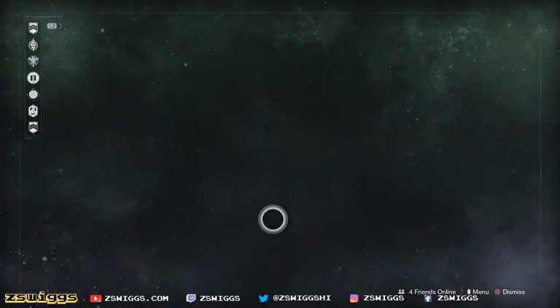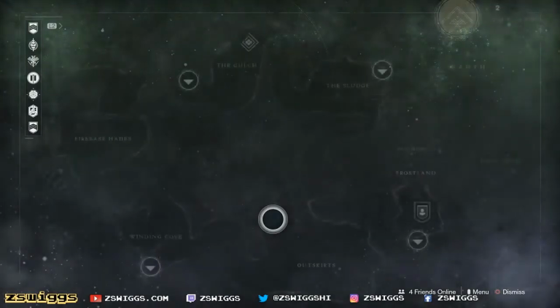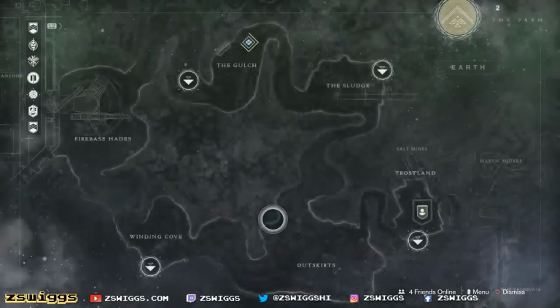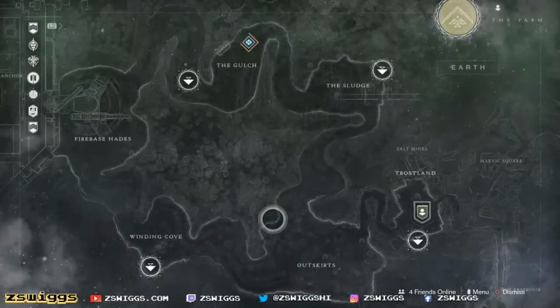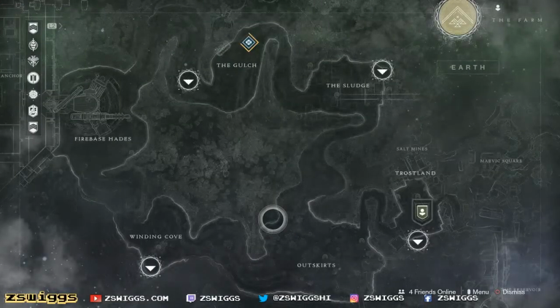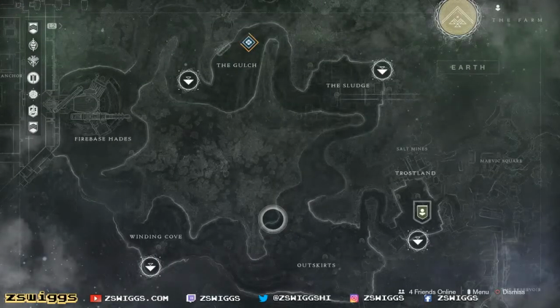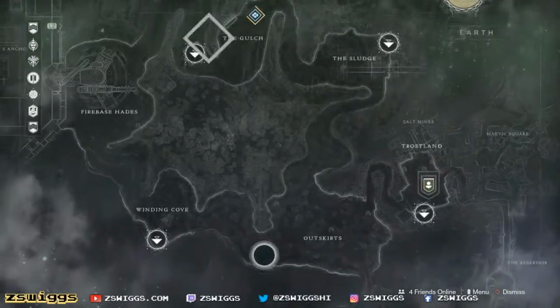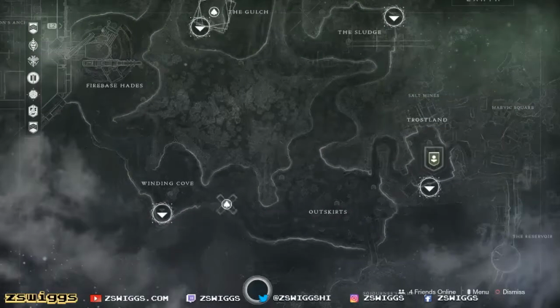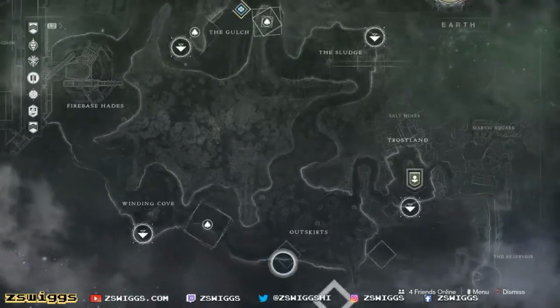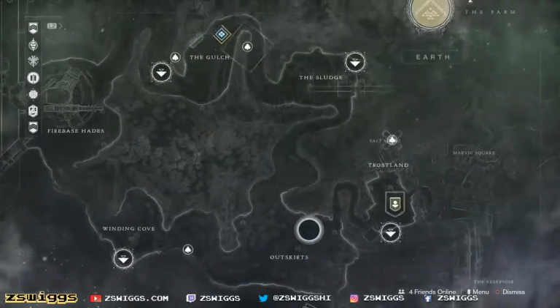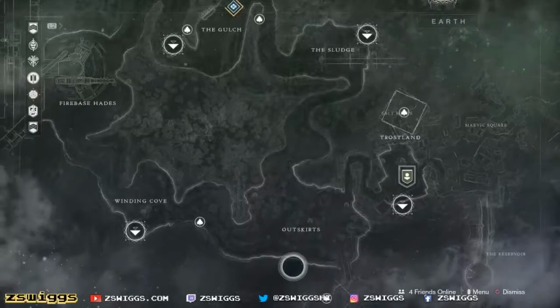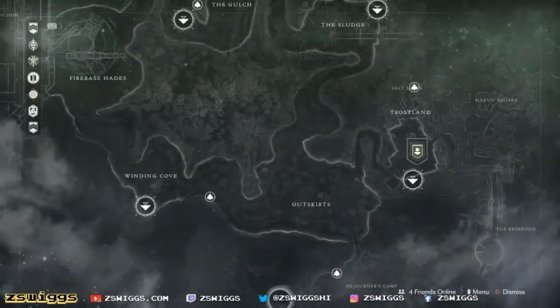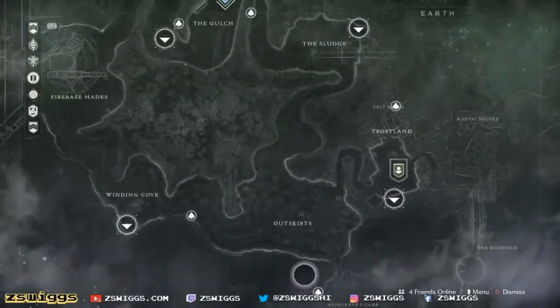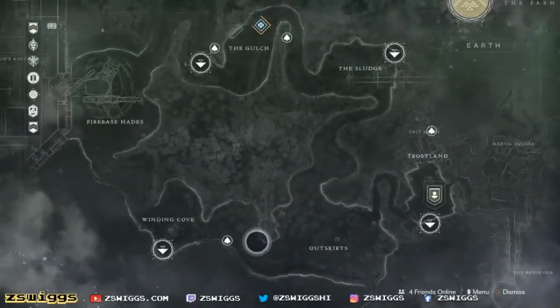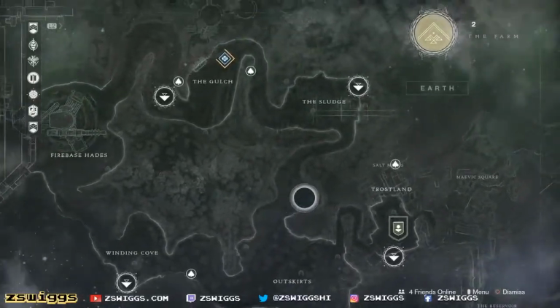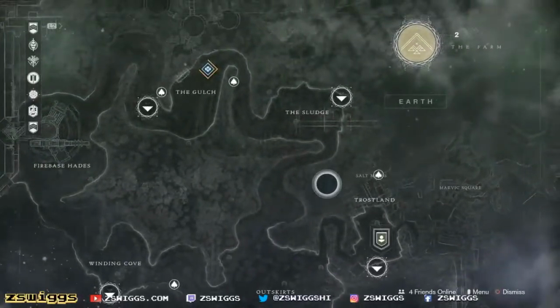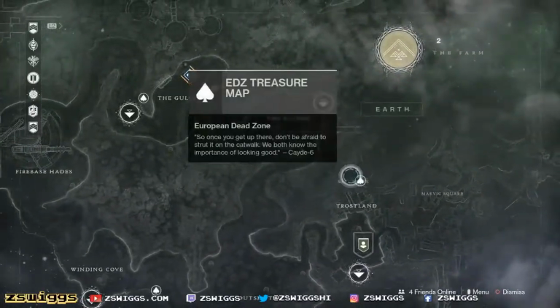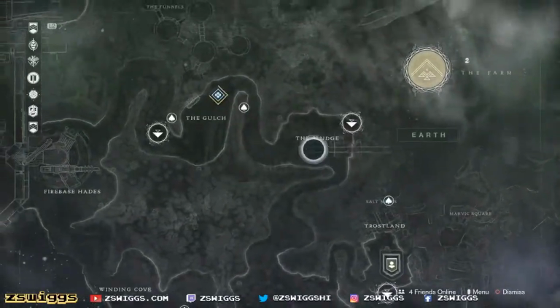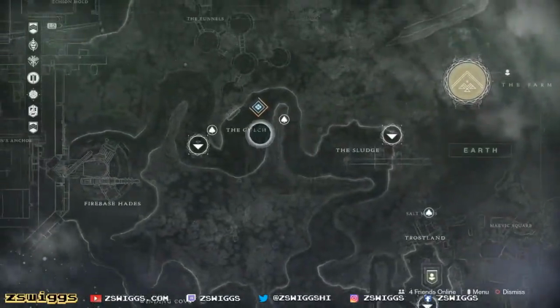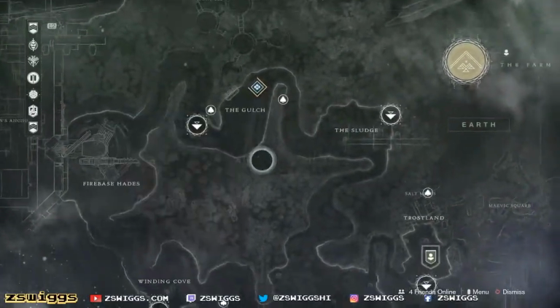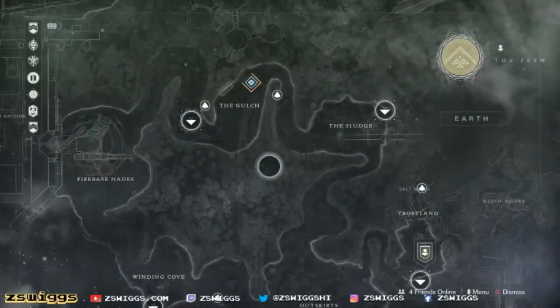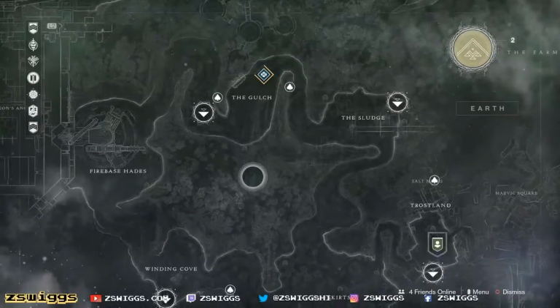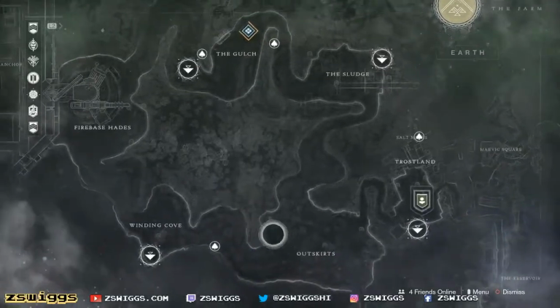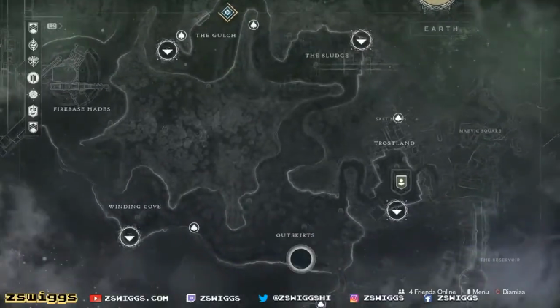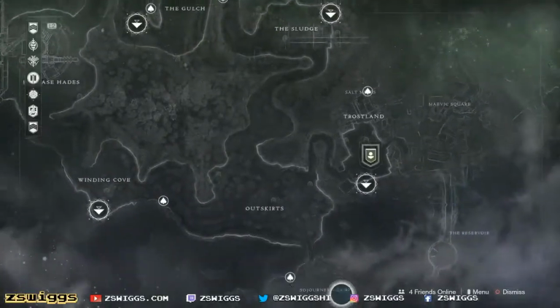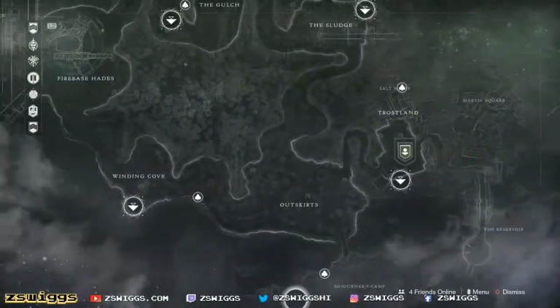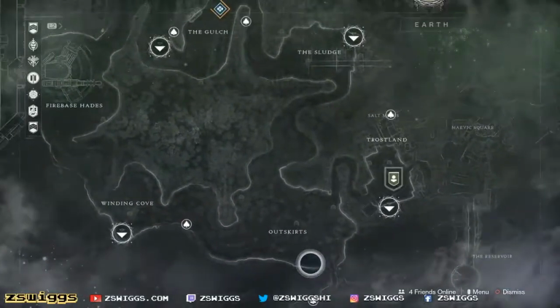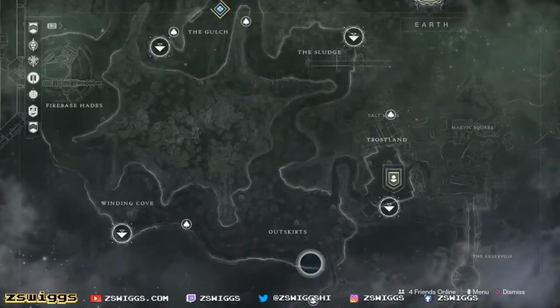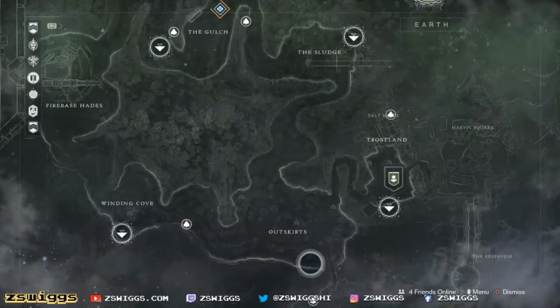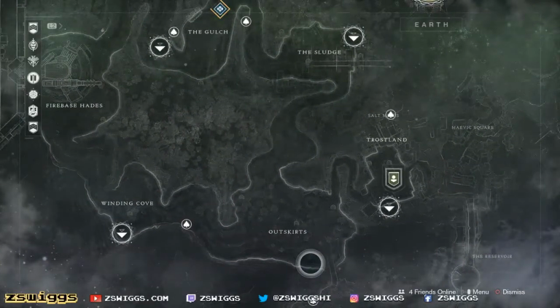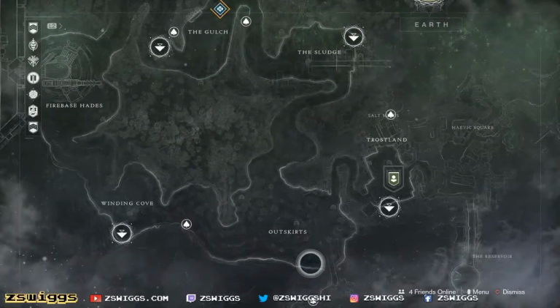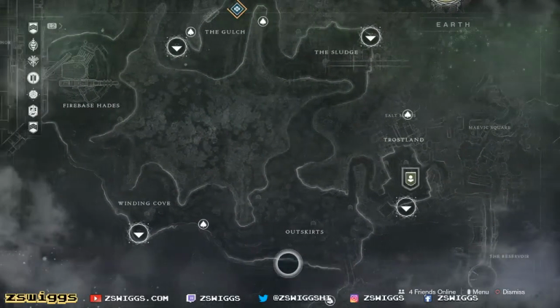That means that's where we're going to find all five of our chests, and they are slowly loading in. So we got two down here, one up here, and then two up here. Pretty easy. It doesn't look like there's any buried anywhere, so that'll be nice. Let's go find these chests.